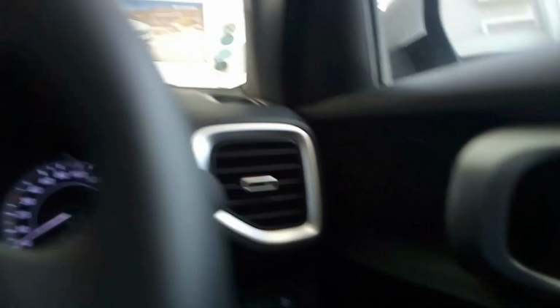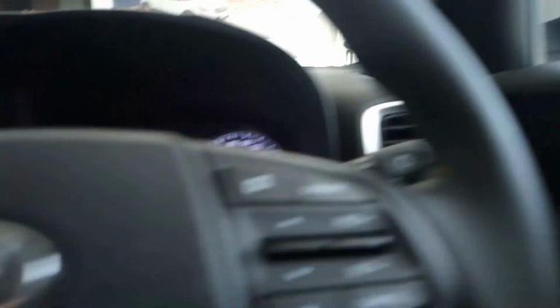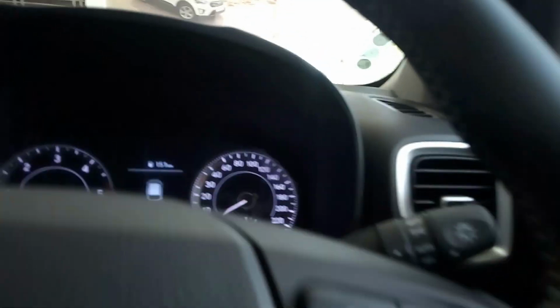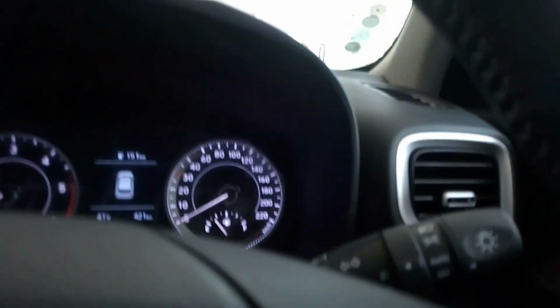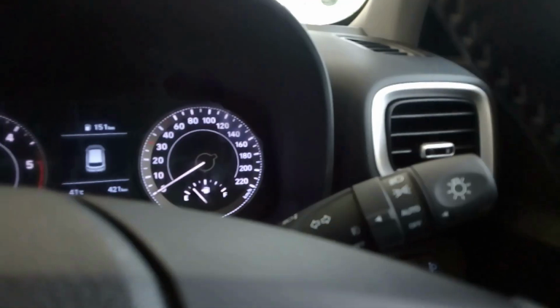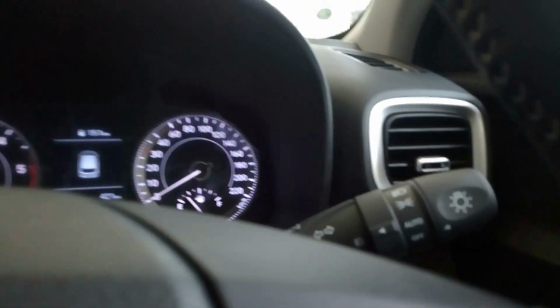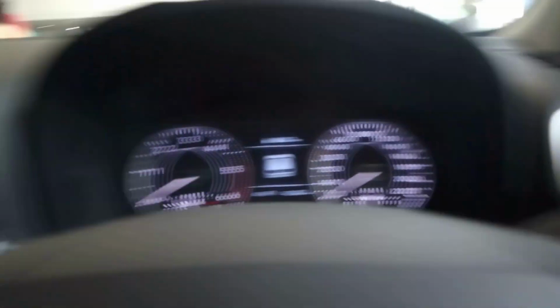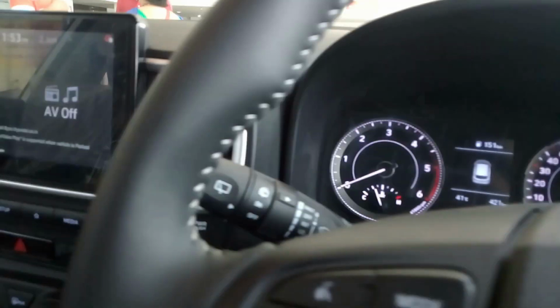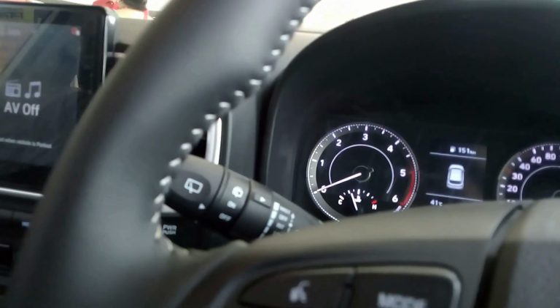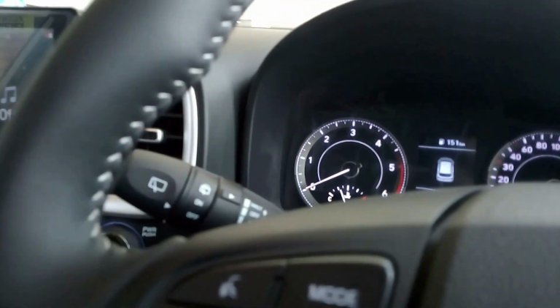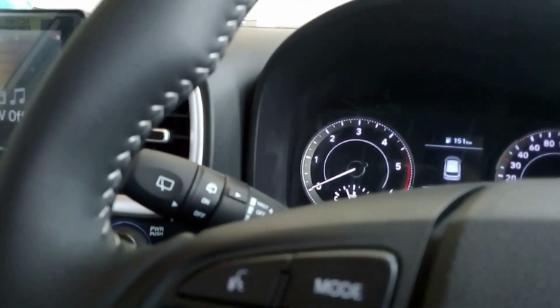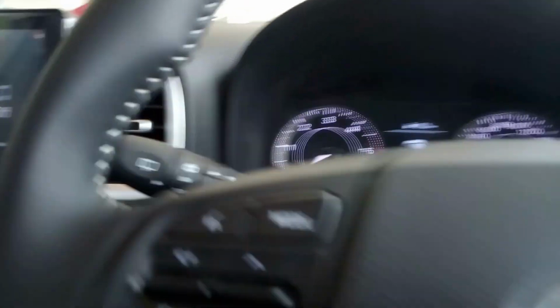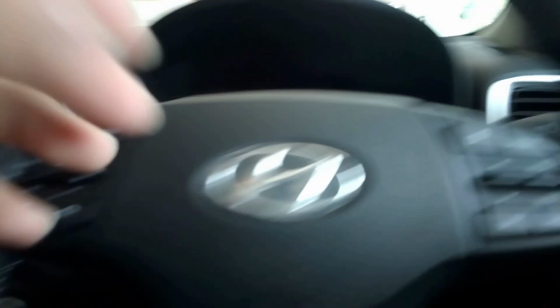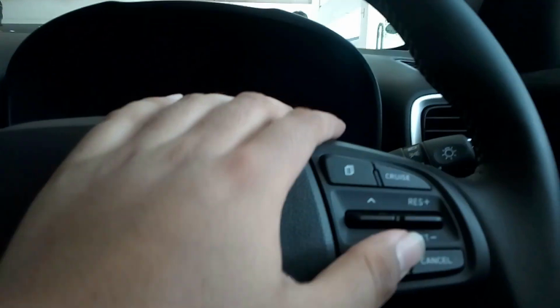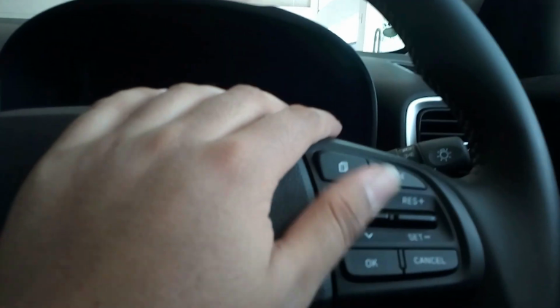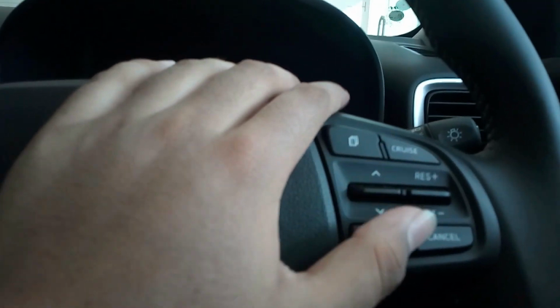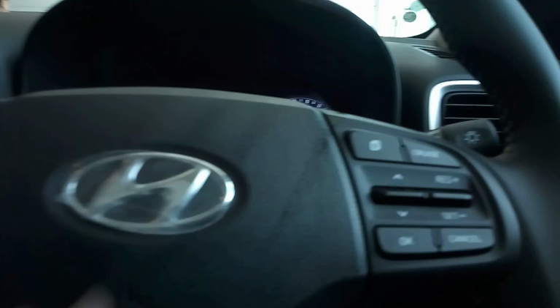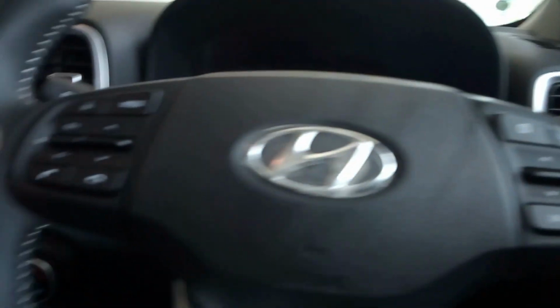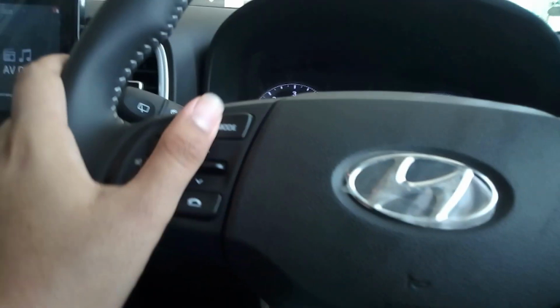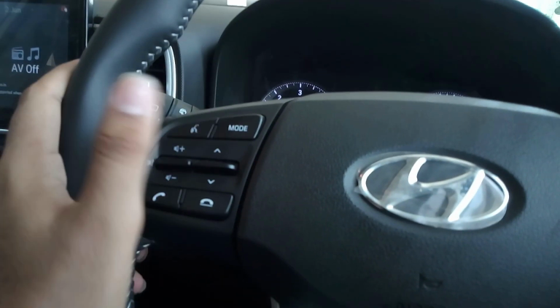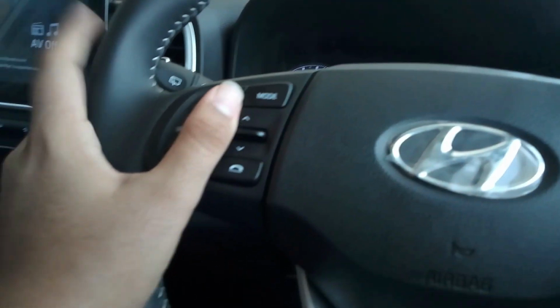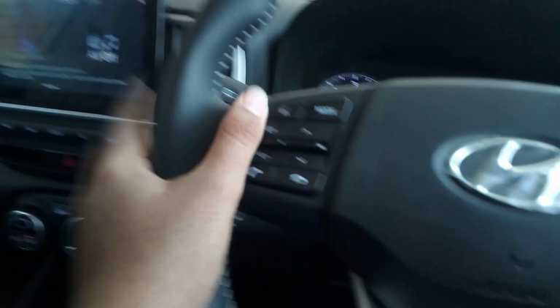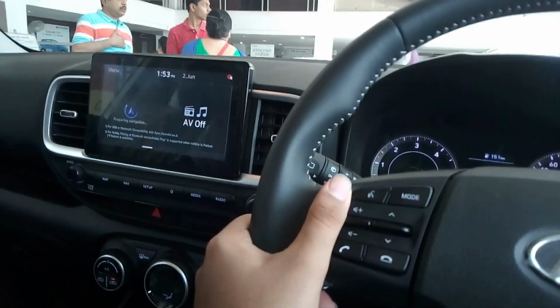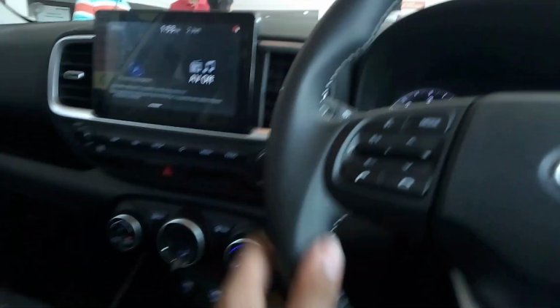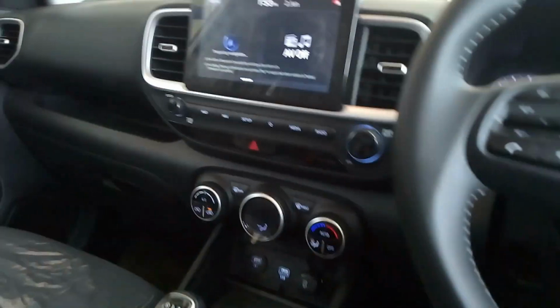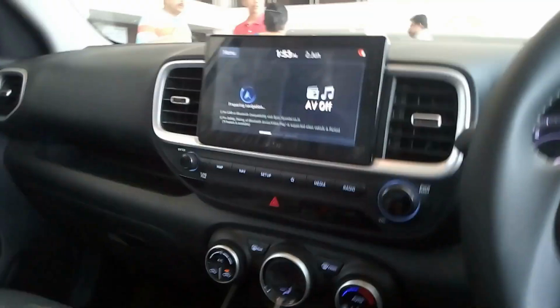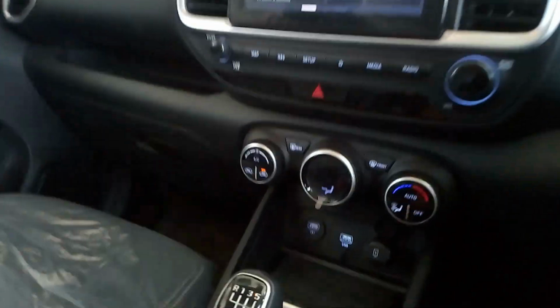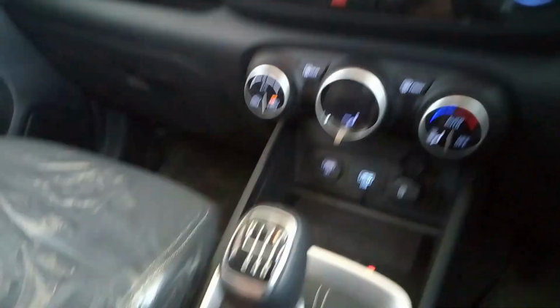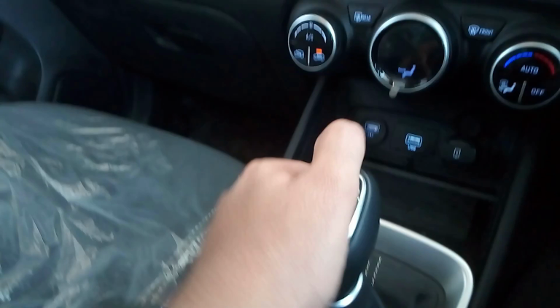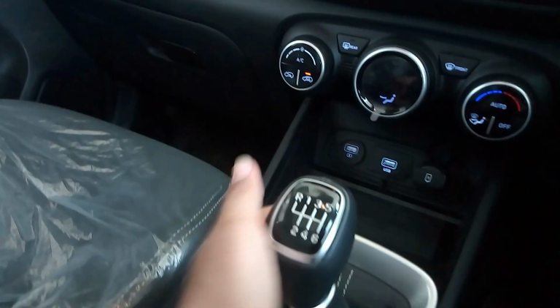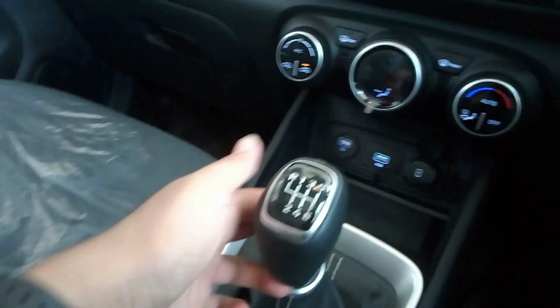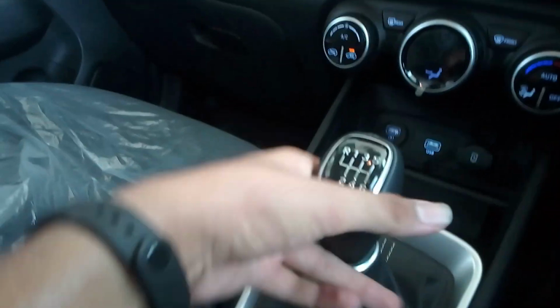The headlight controls are over here, along with the control for the wipers. Here is the control for your cruise control, and here is the control related to your infotainment system. This is the 6-speed gearbox.